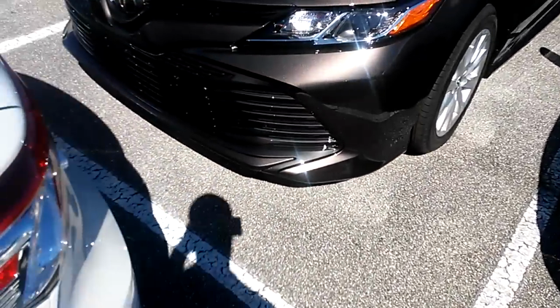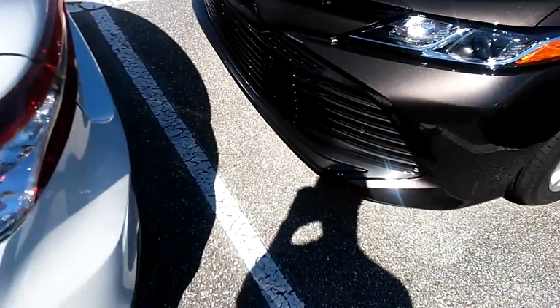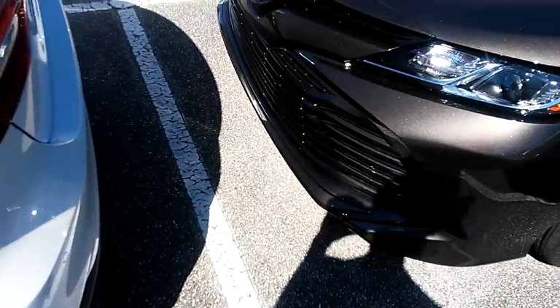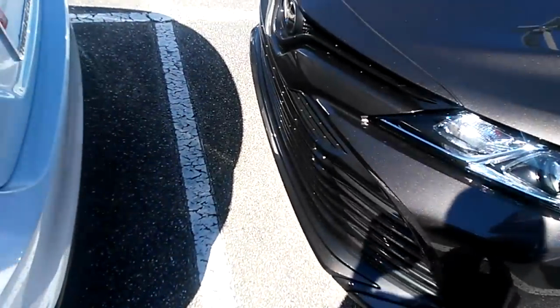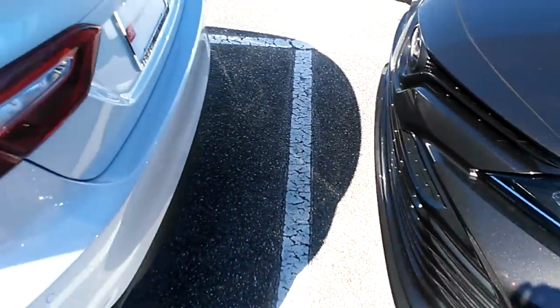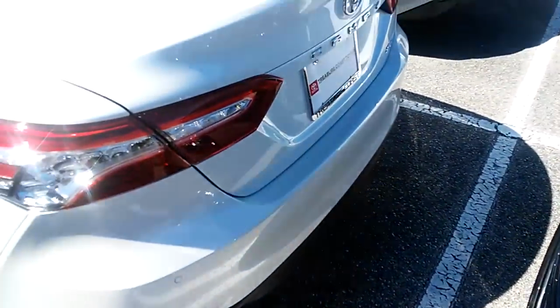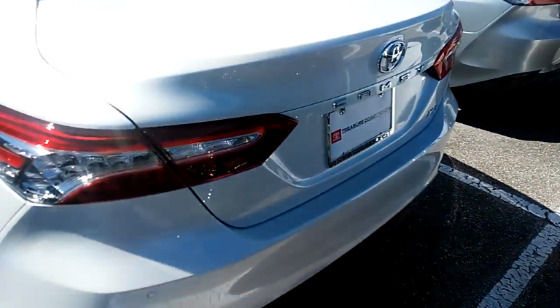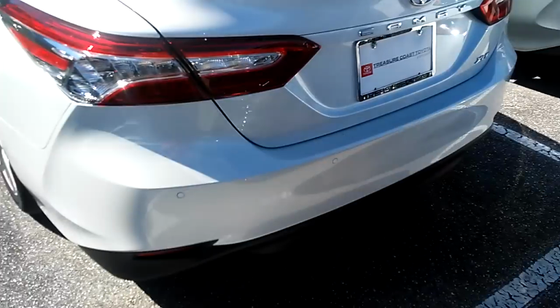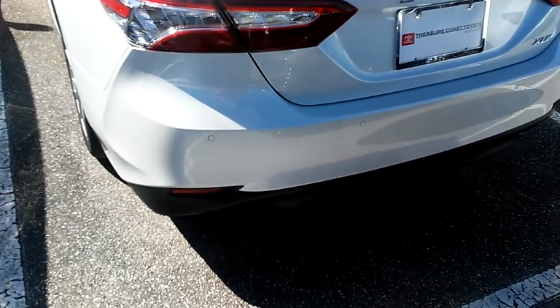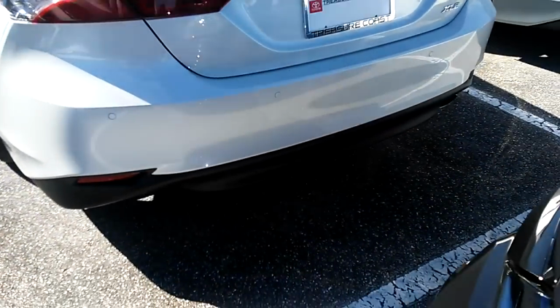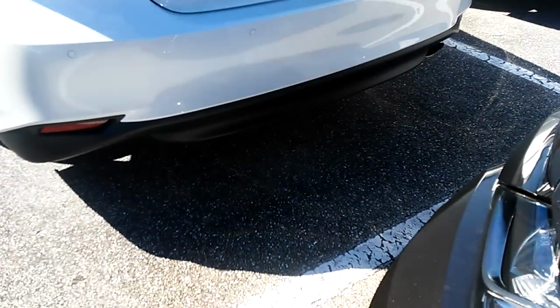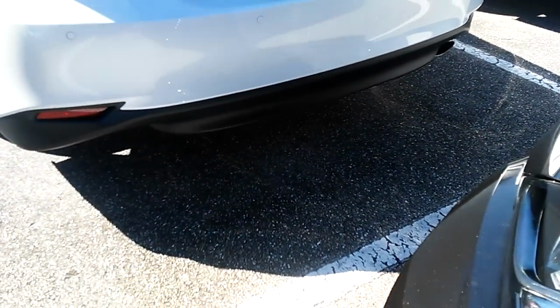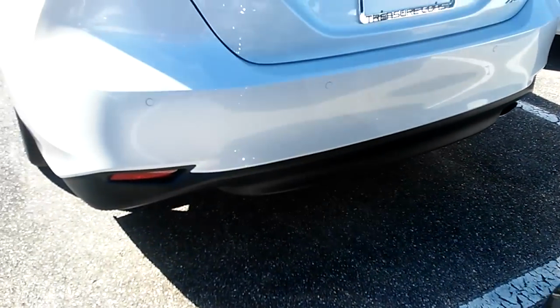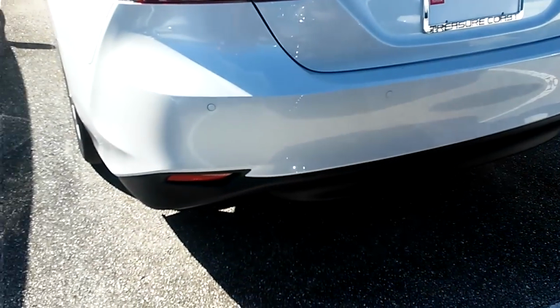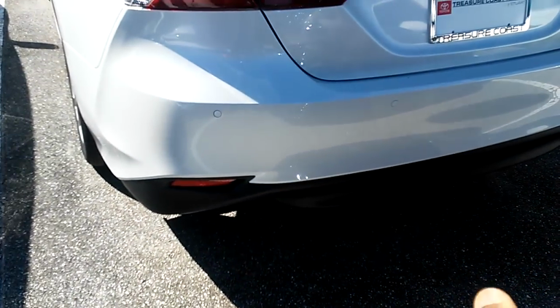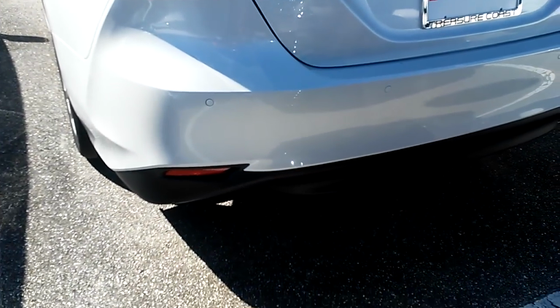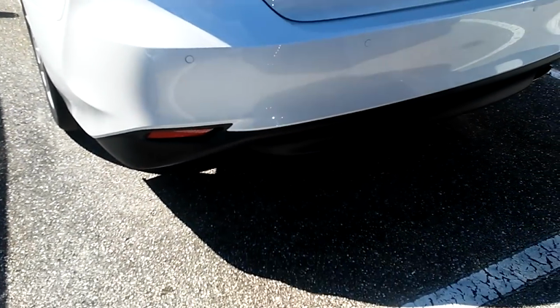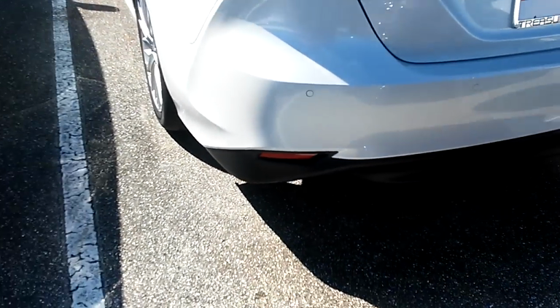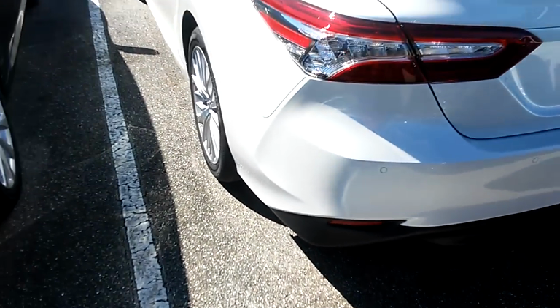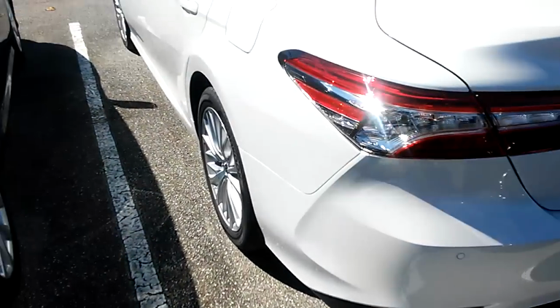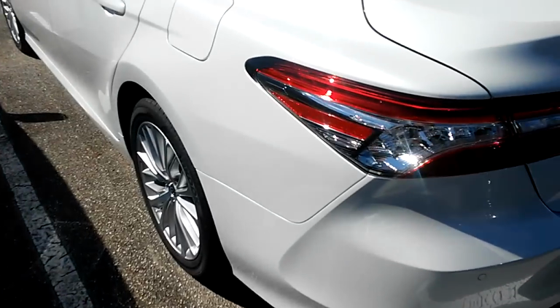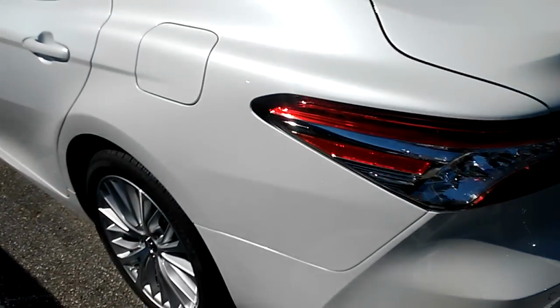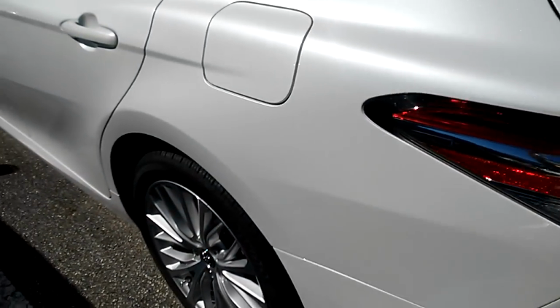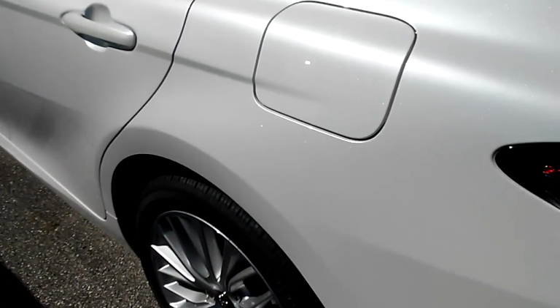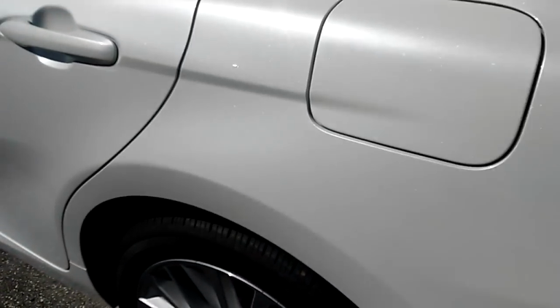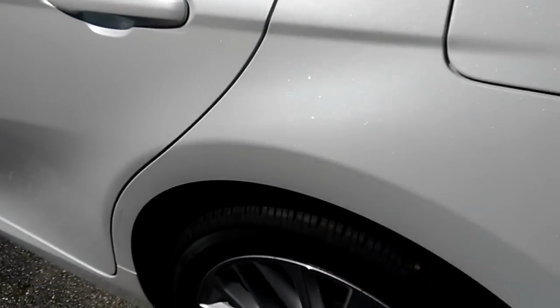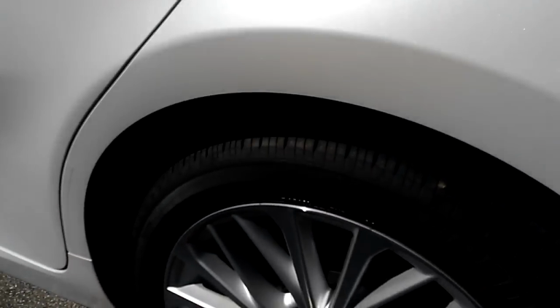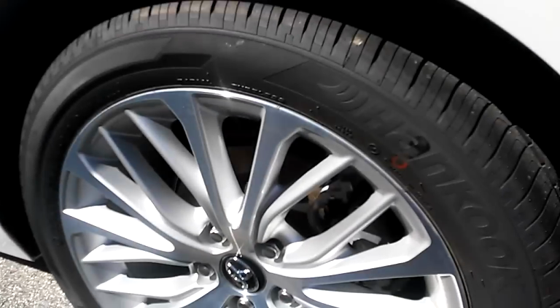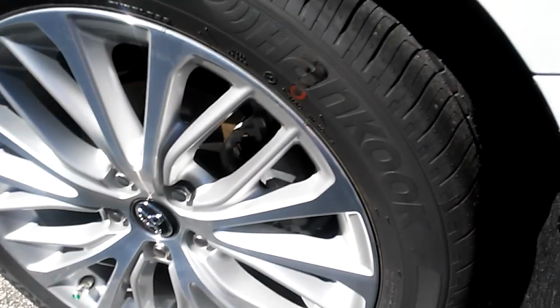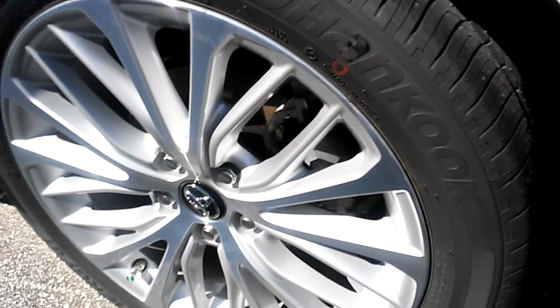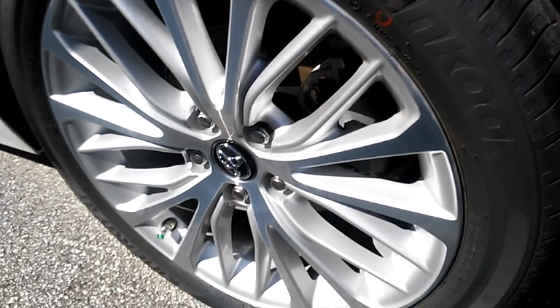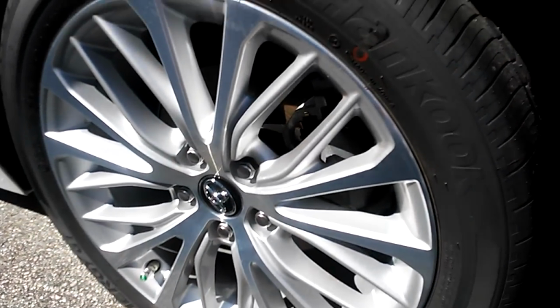Except we don't have the V6. Back here XLE, Camry system in the back, the four indicators. Got the 26-inch wheels here and run flat tires.